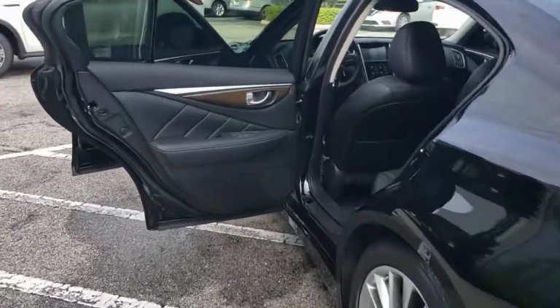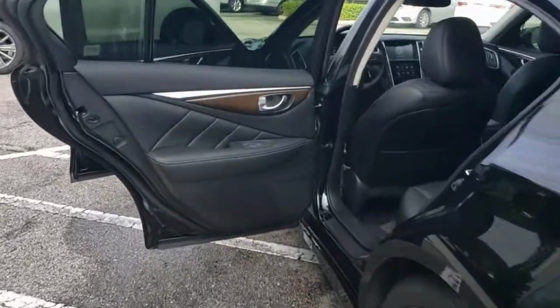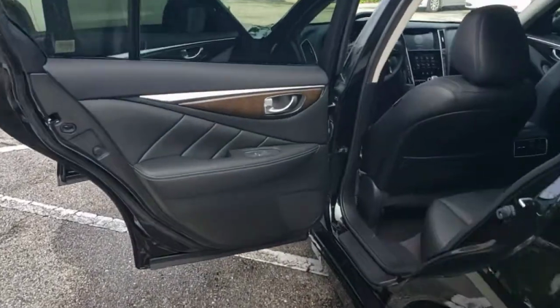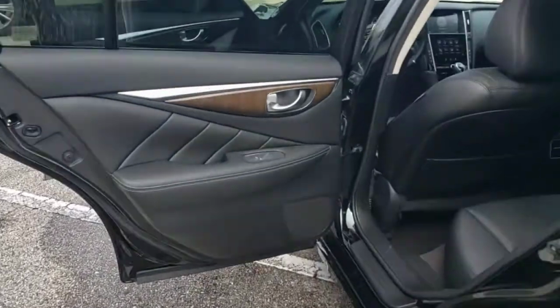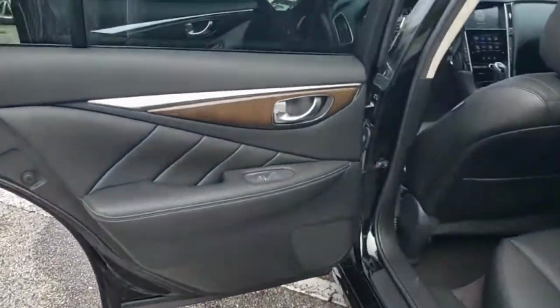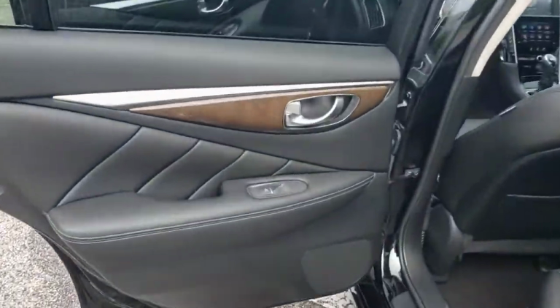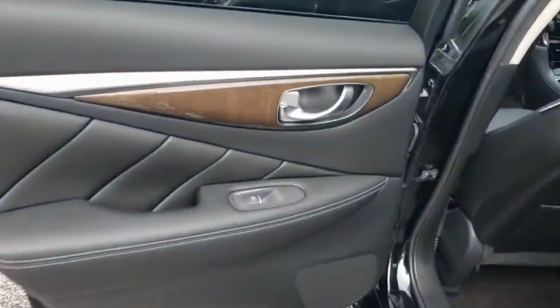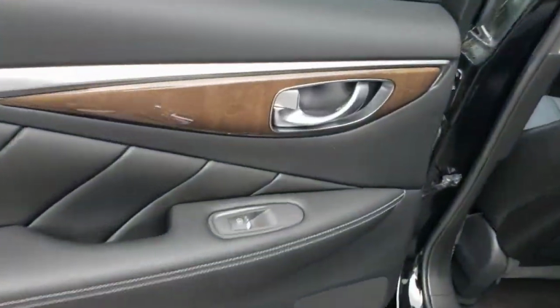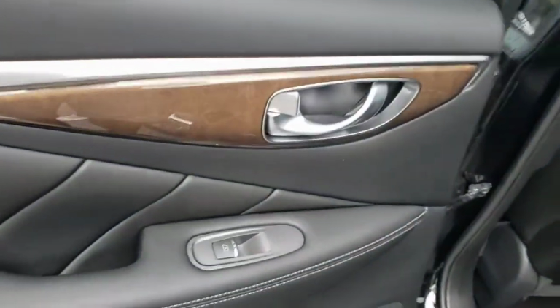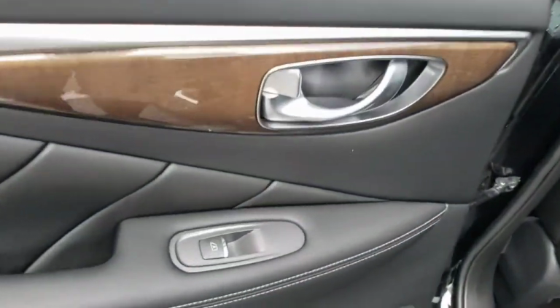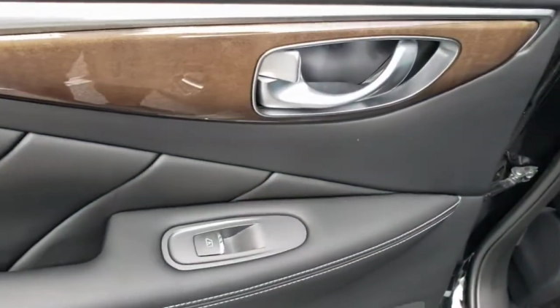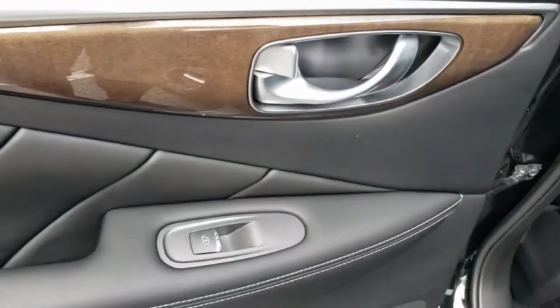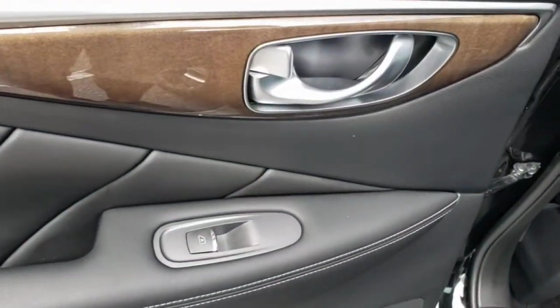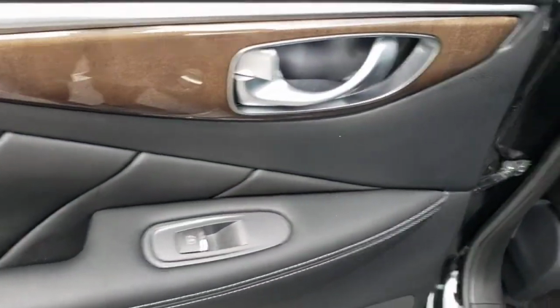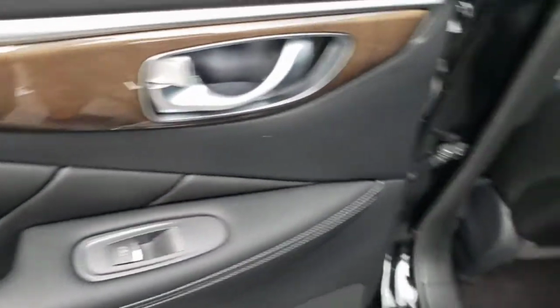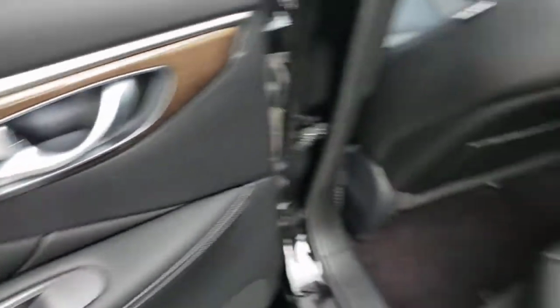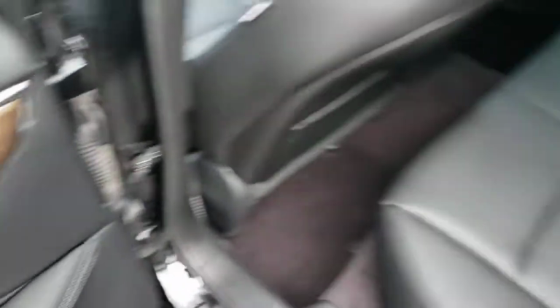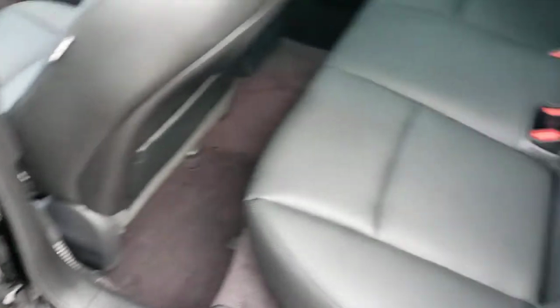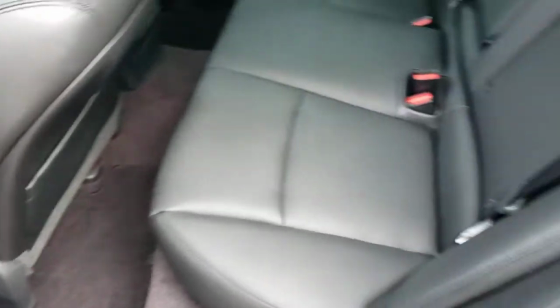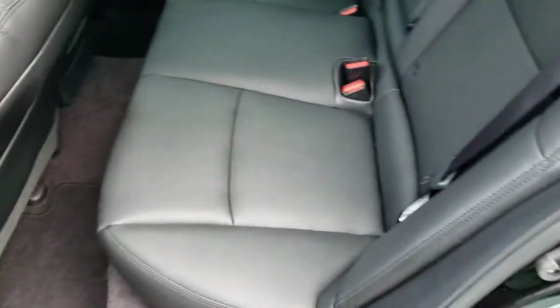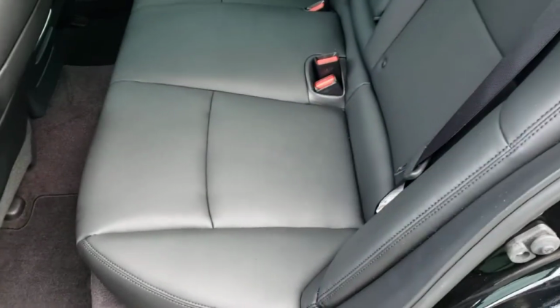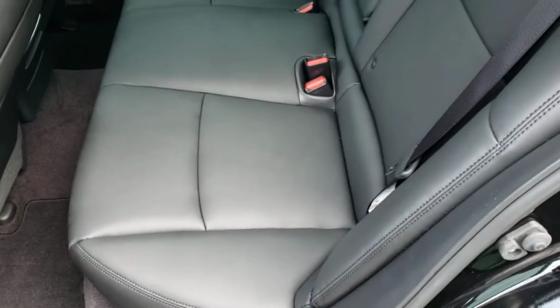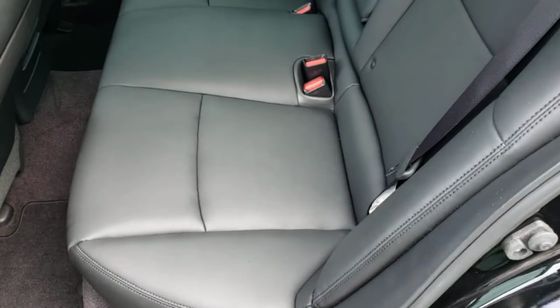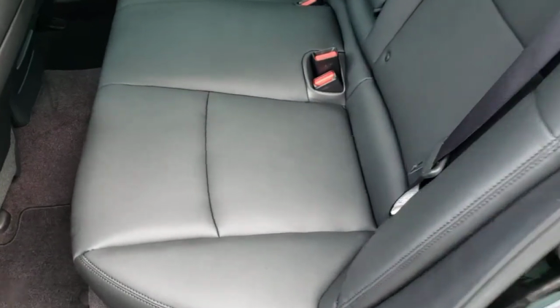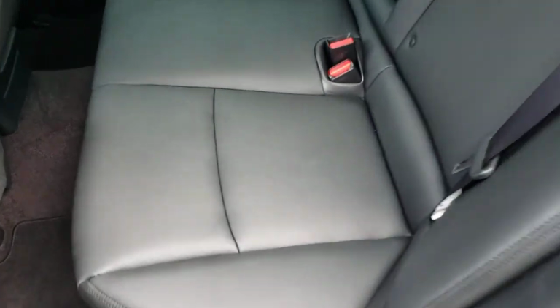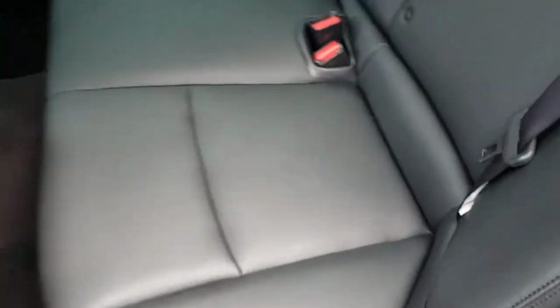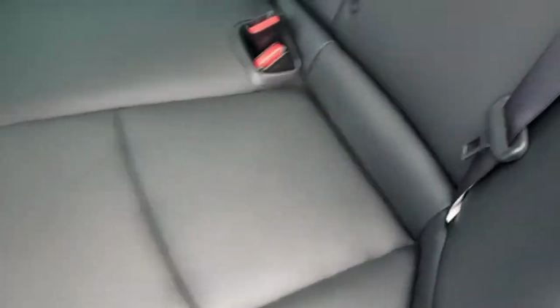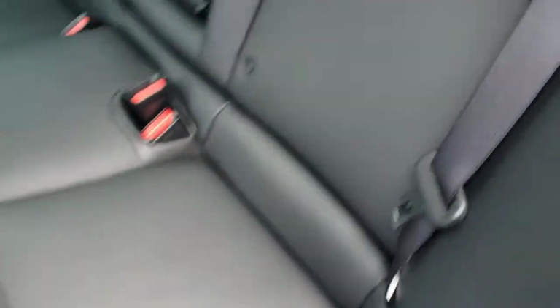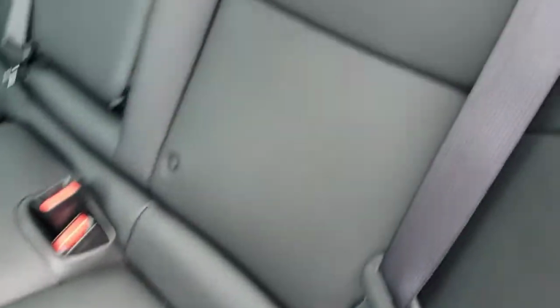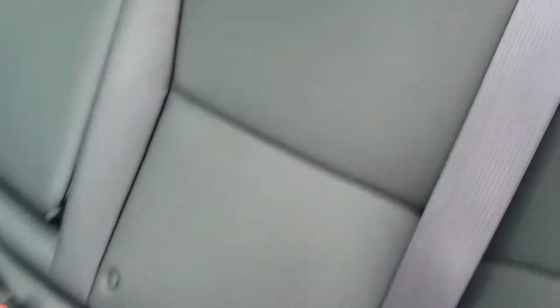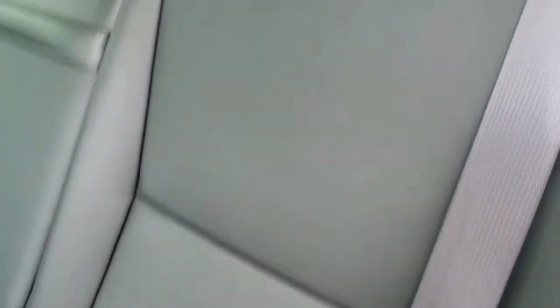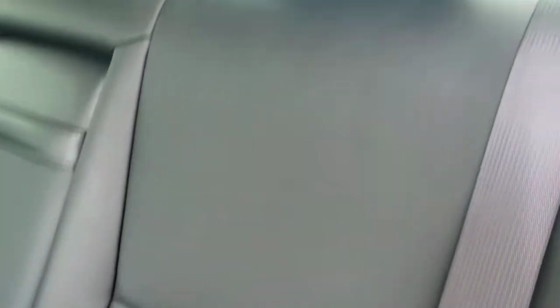Feel inspired in this stylish Q50. Treat yourself to a test drive today. Our staff will toss you the keys and give you an outstanding customer experience.